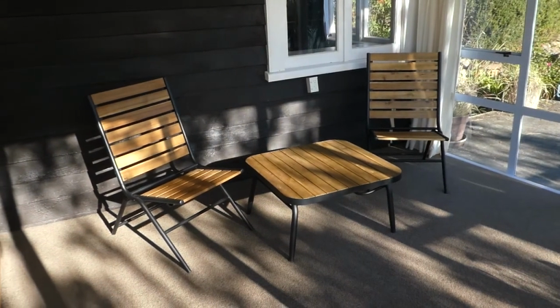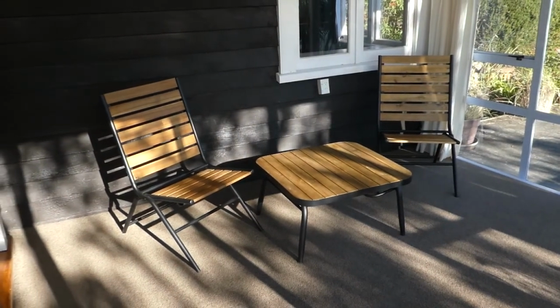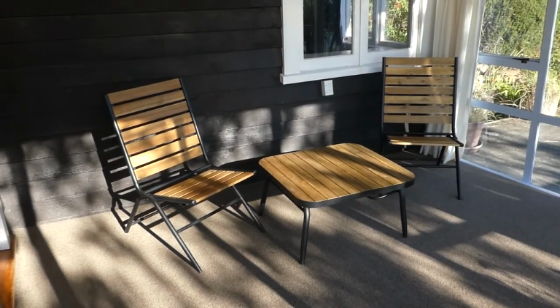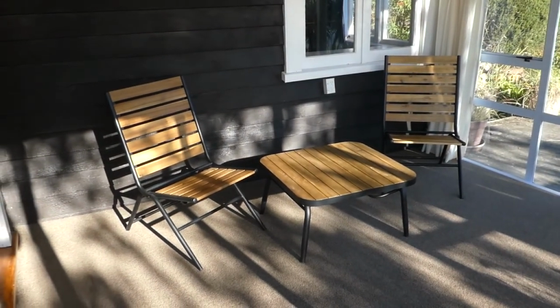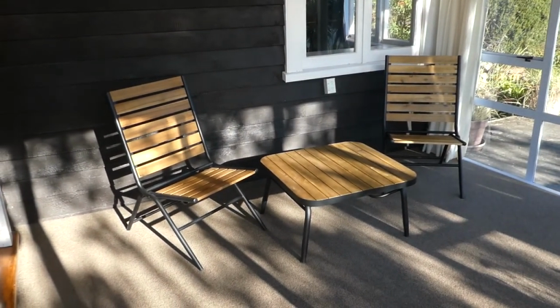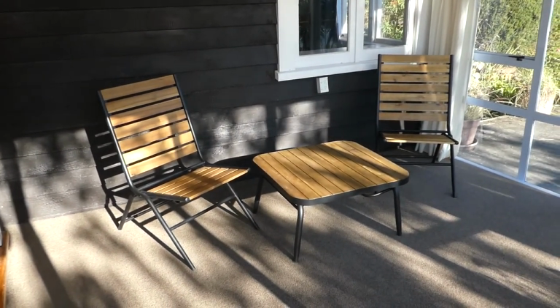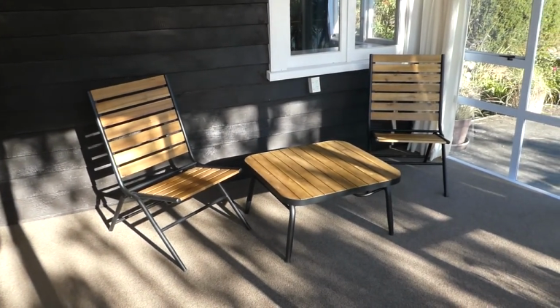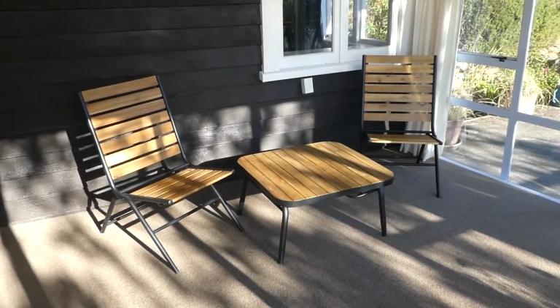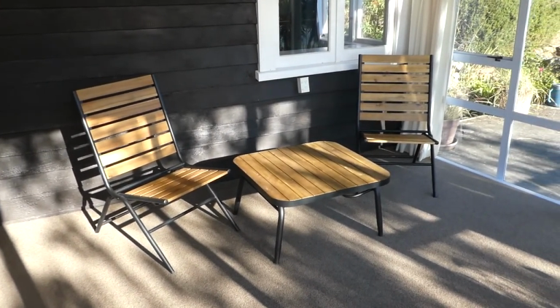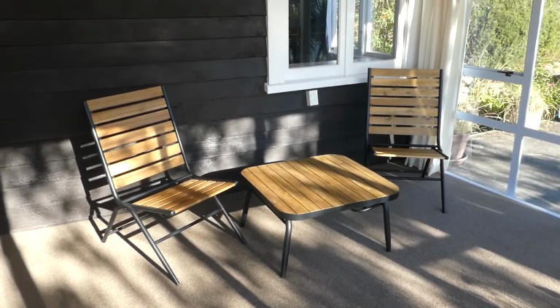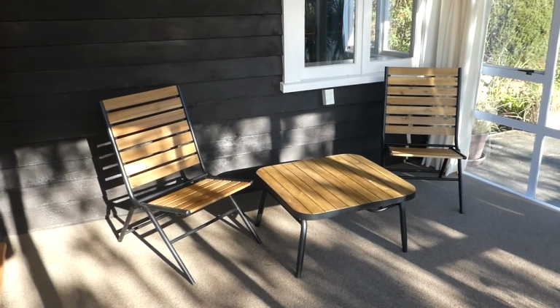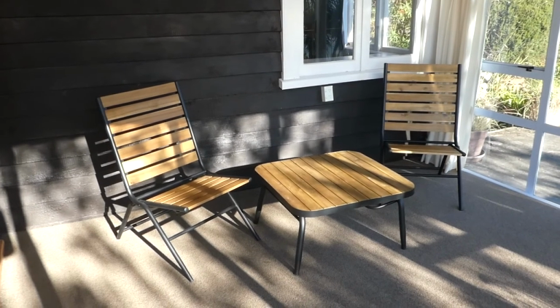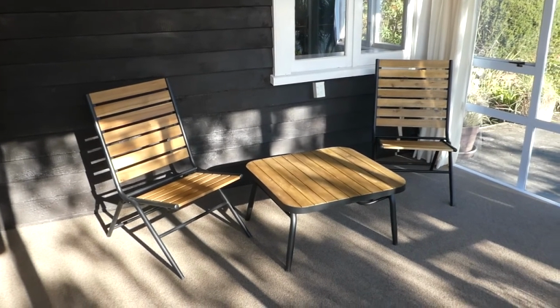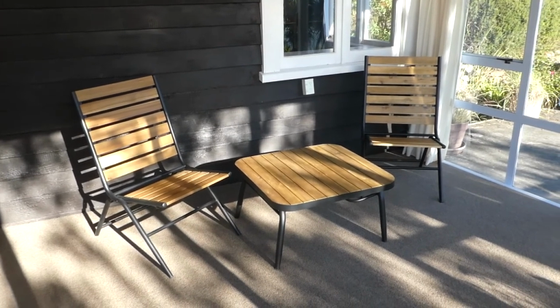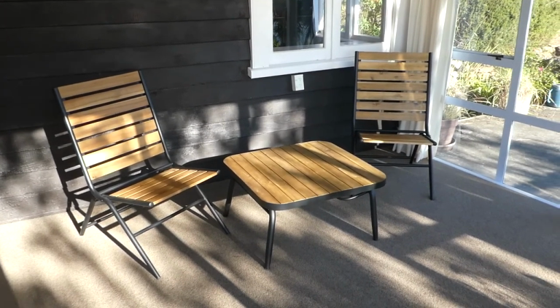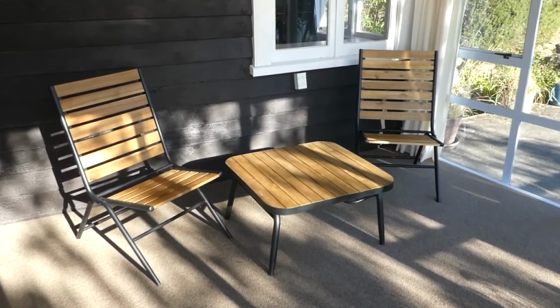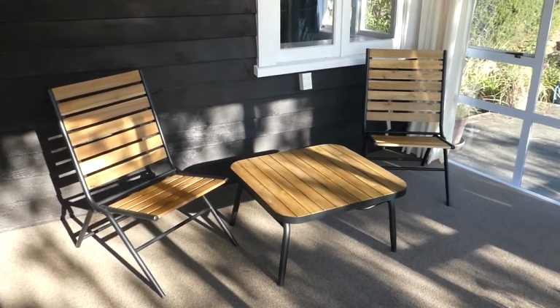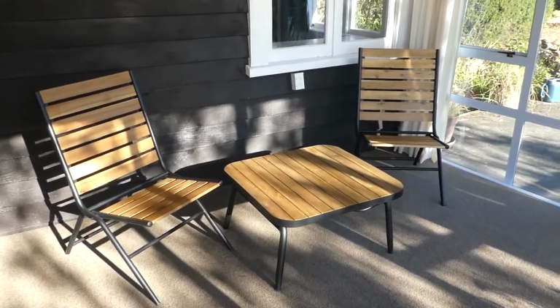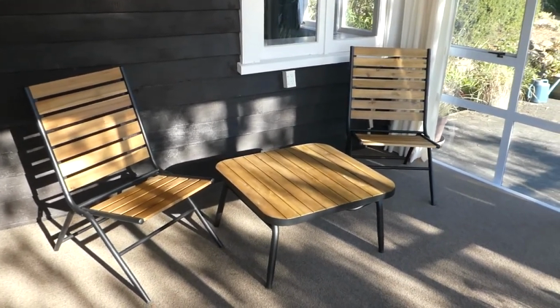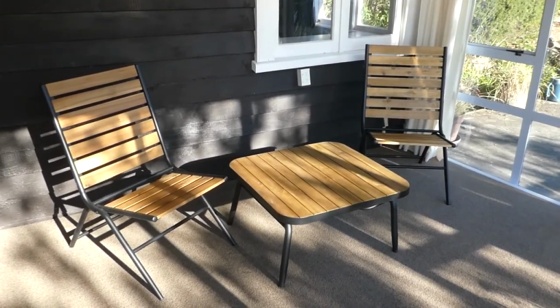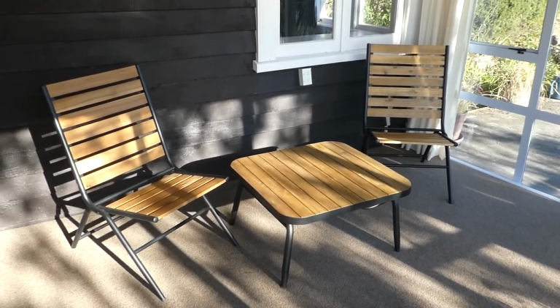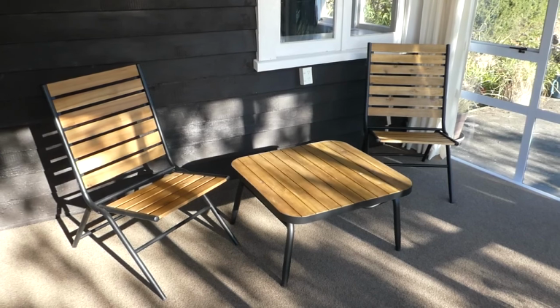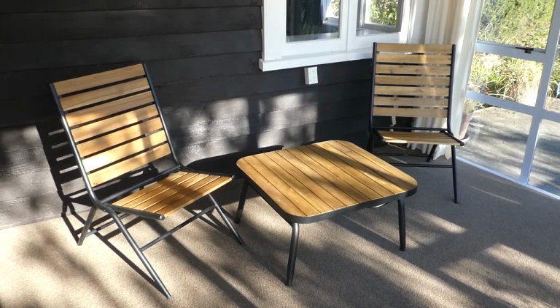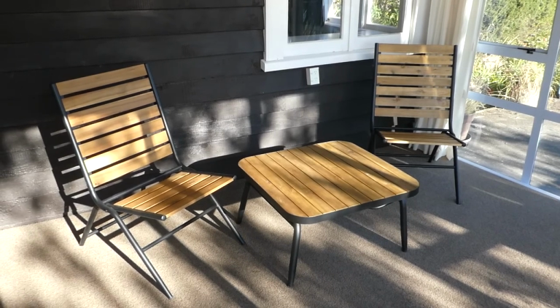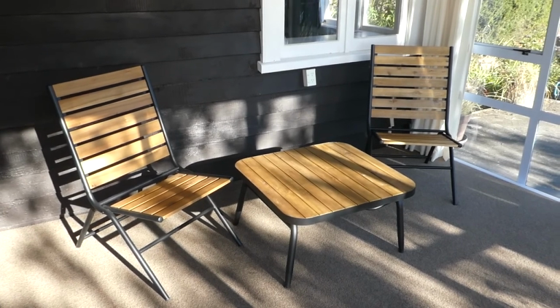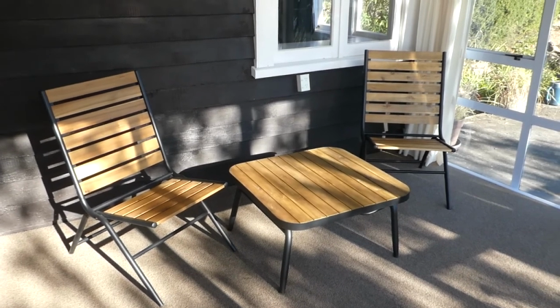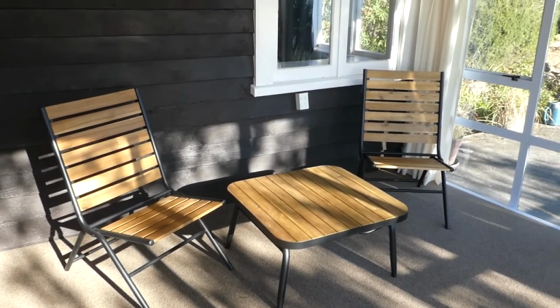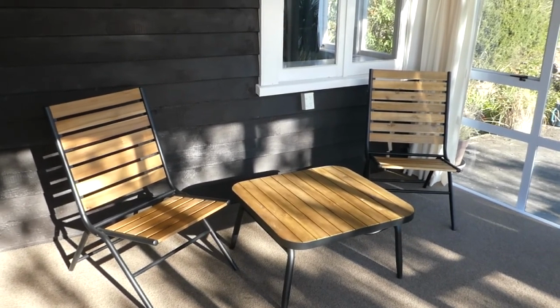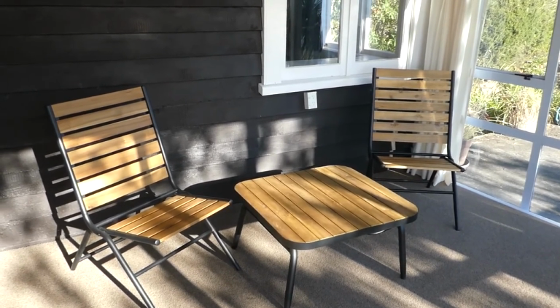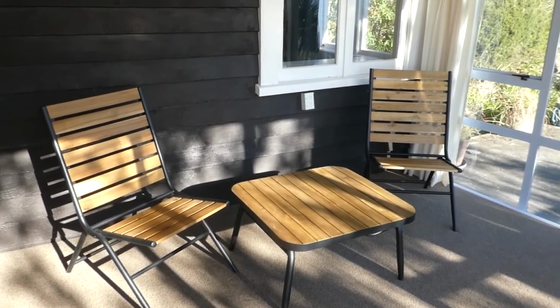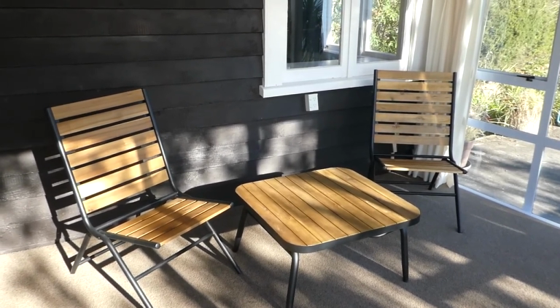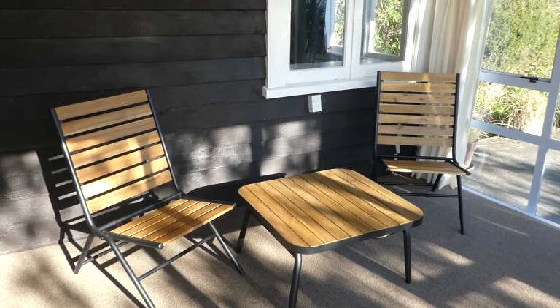If you can see yourself sitting here in the sun, even on a windy day, with a book or a nice drink, whiling away the day, then feel free to jump online and make an application. So that's 6 Irvine Road.